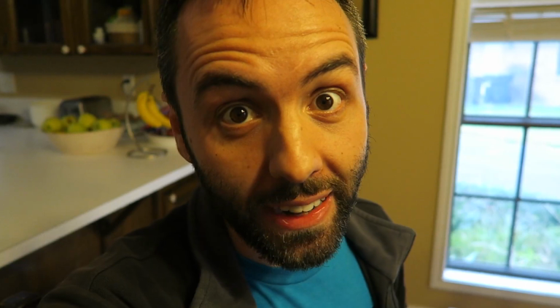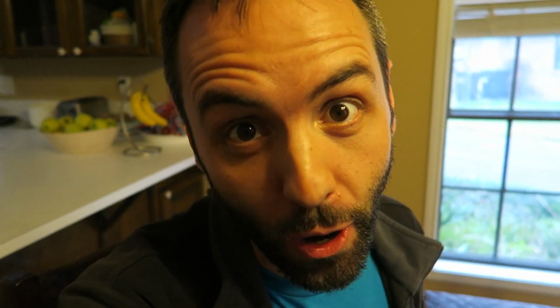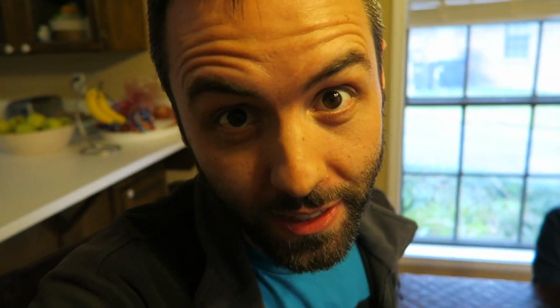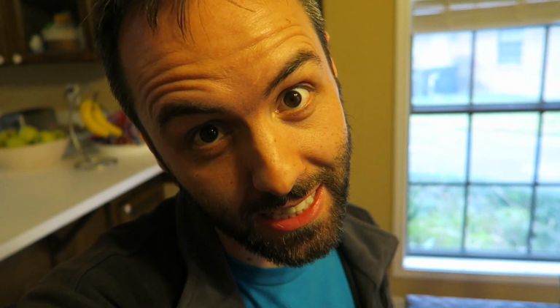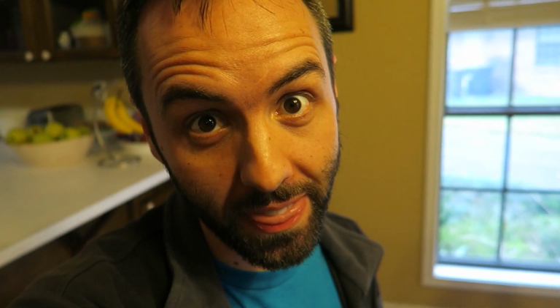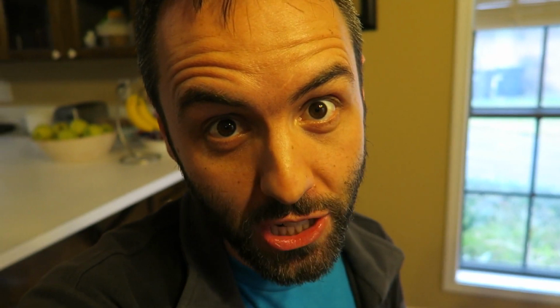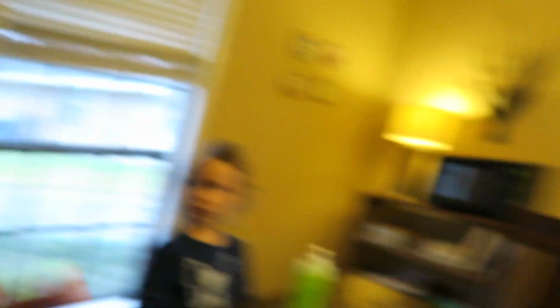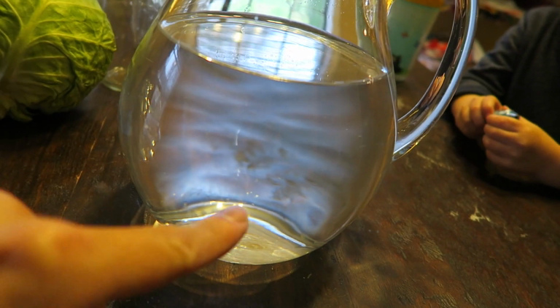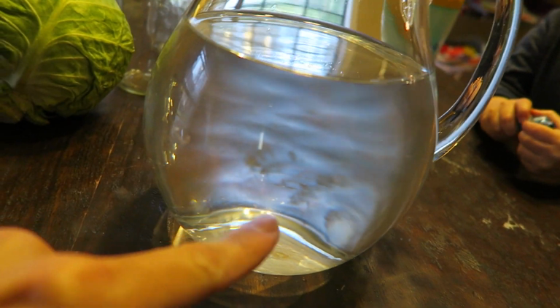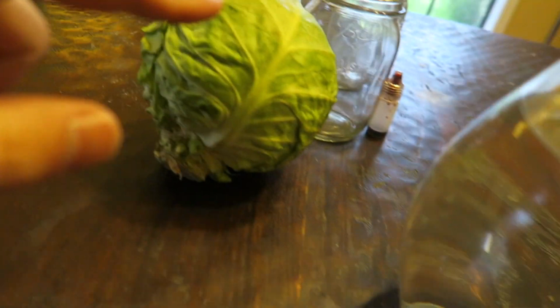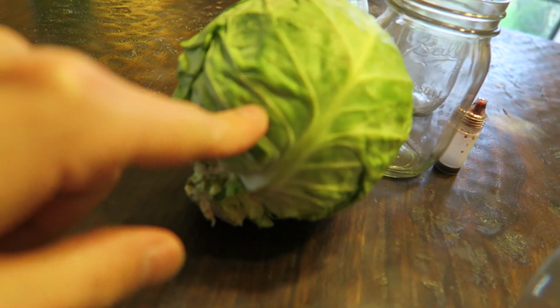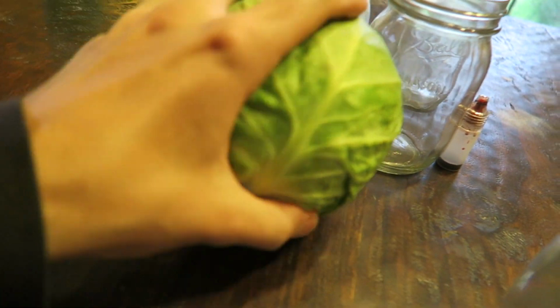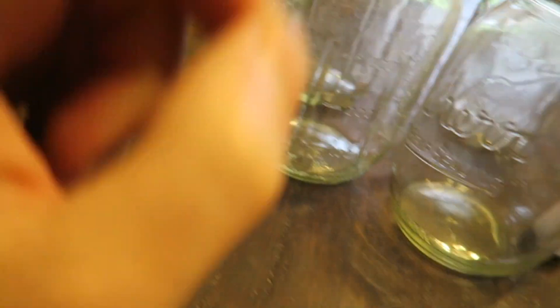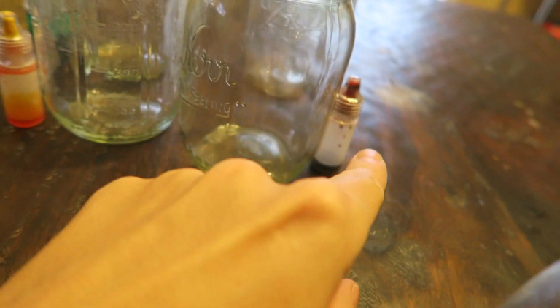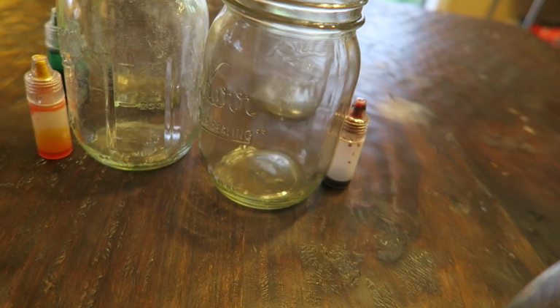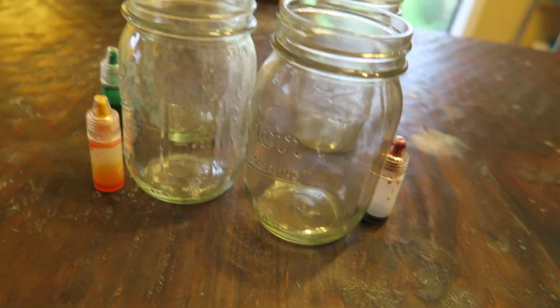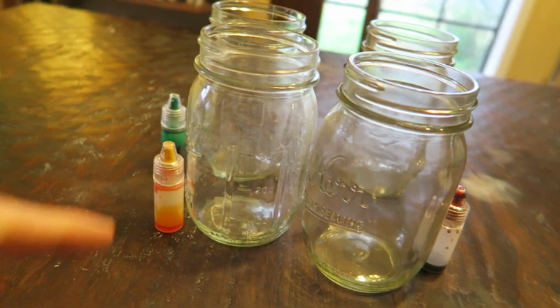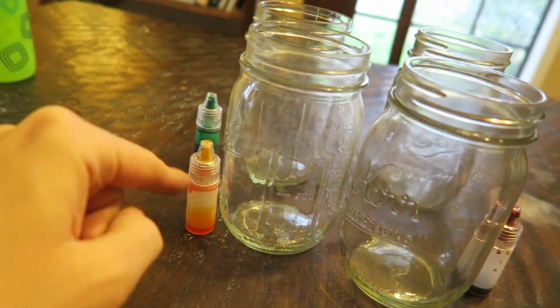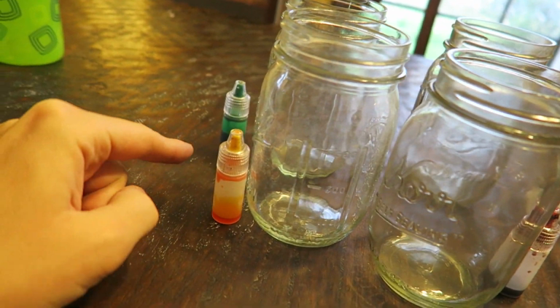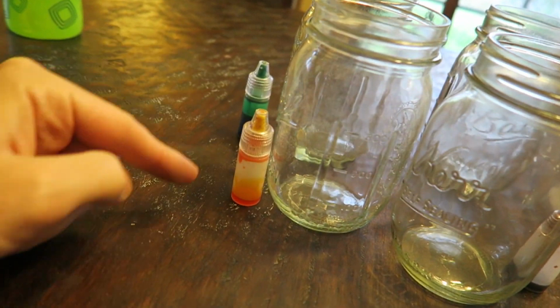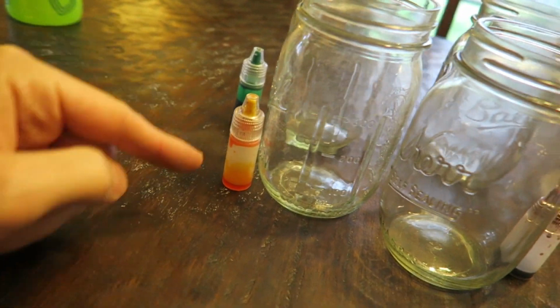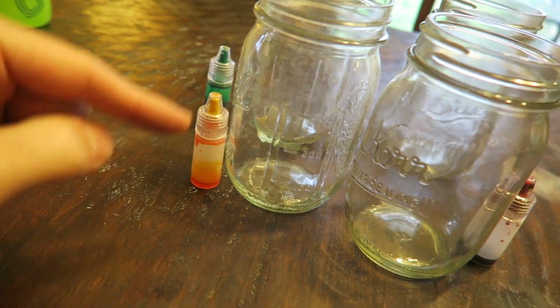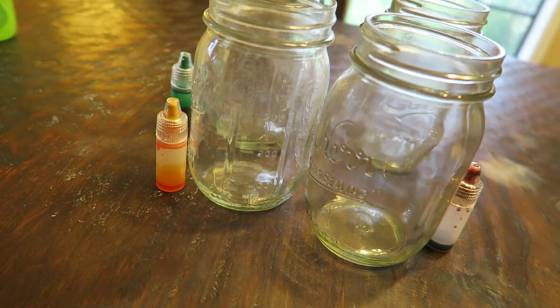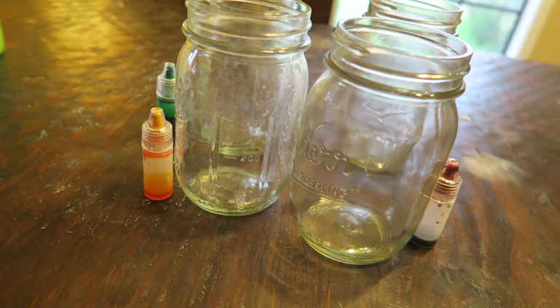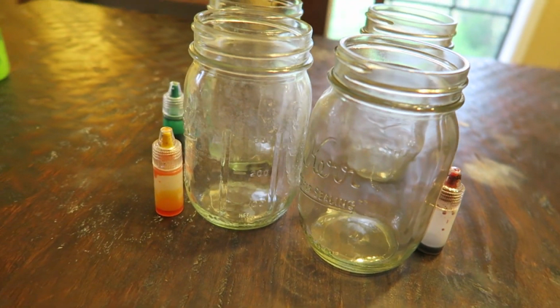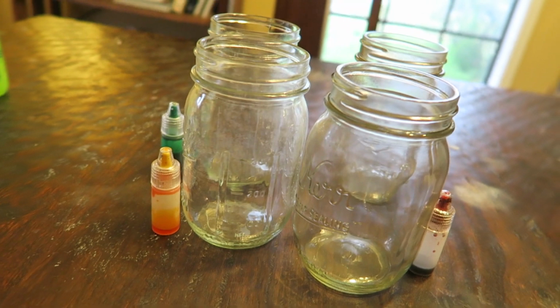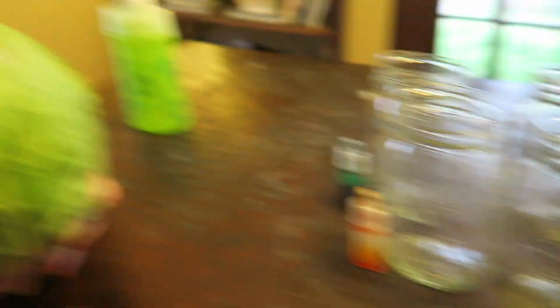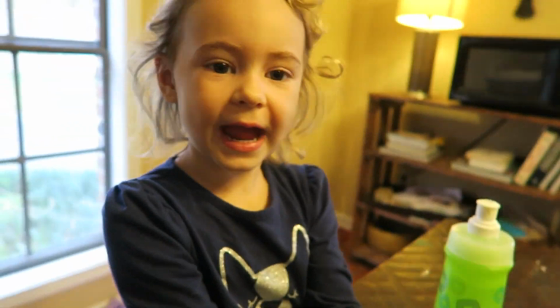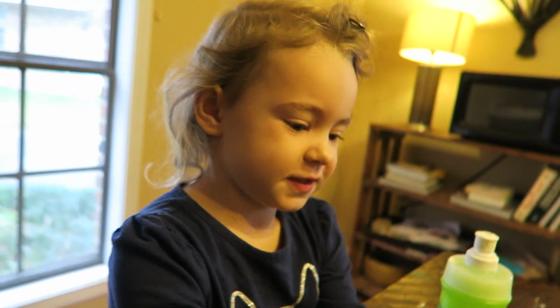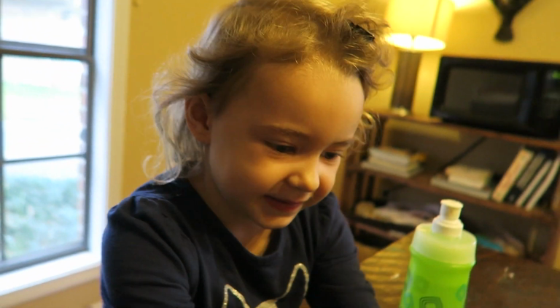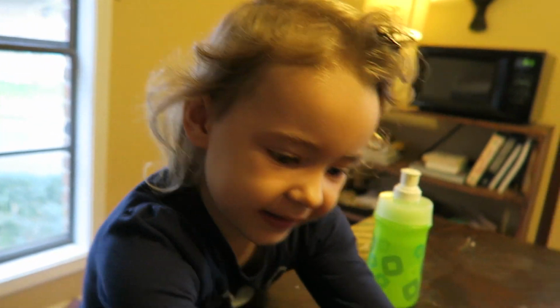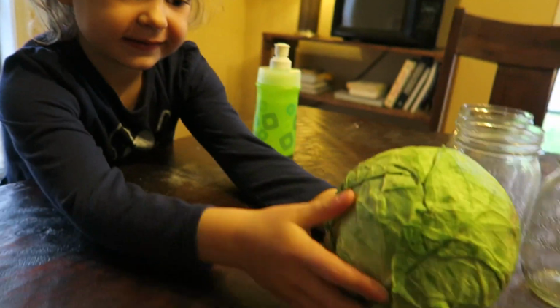Alright guys, if y'all want to do this science experiment, this is what you need. You need some water, cabbage, and food coloring for each mason jar. So however many different colors you want to use, you need that many mason jars. And you need some cabbage.